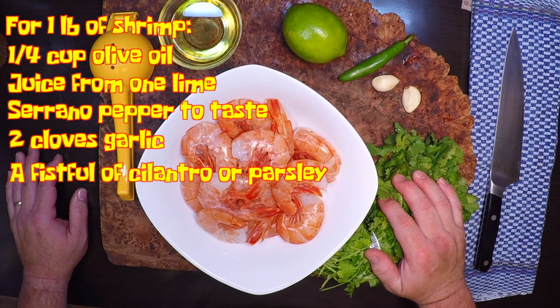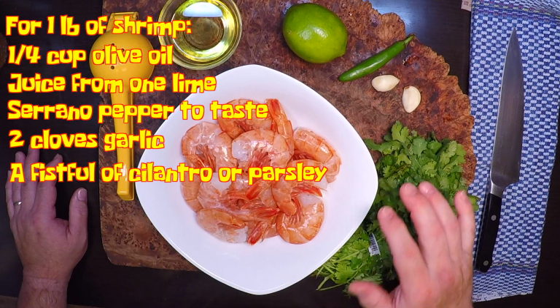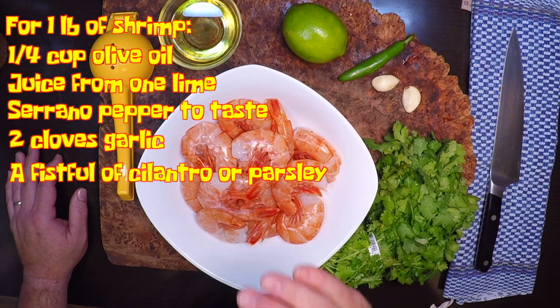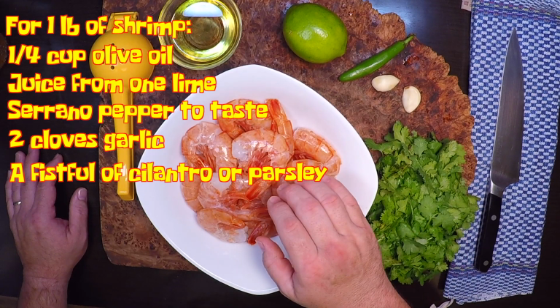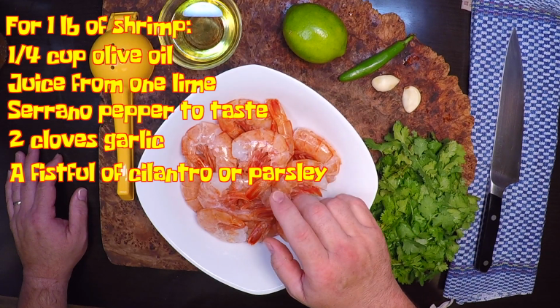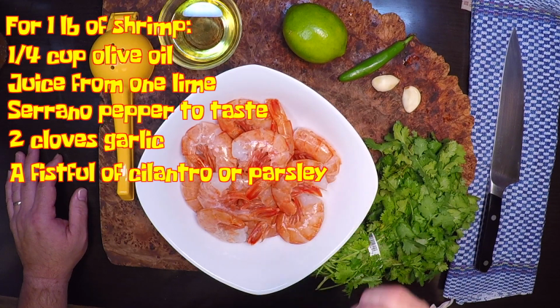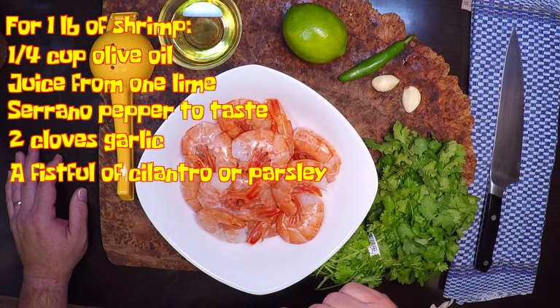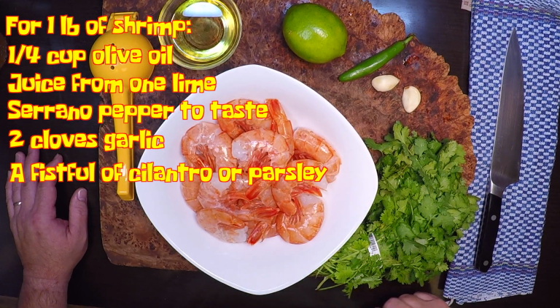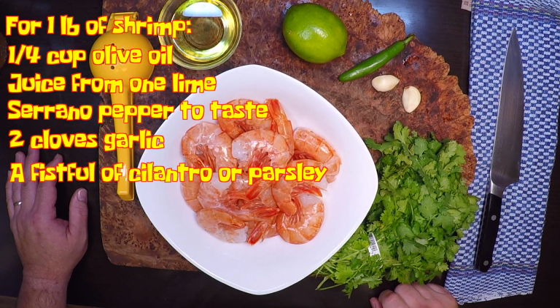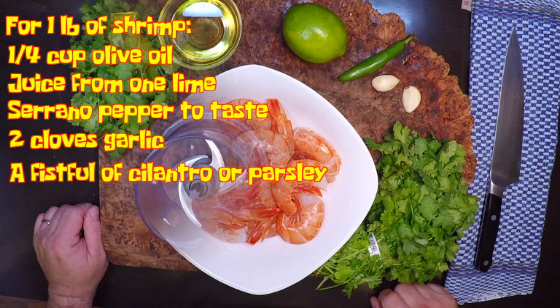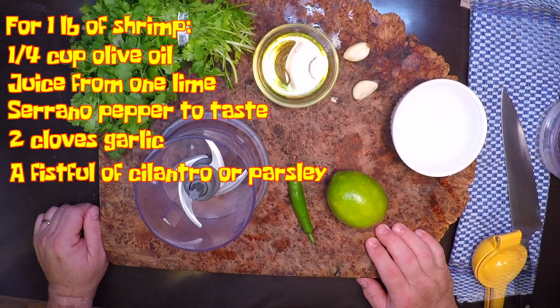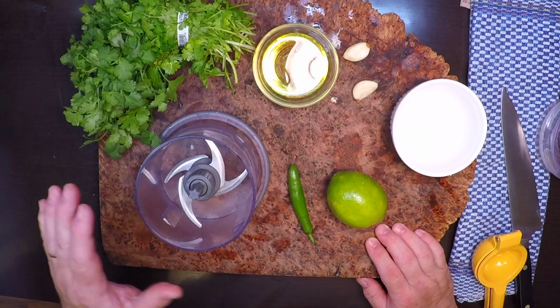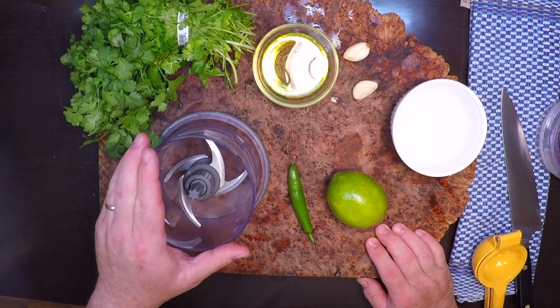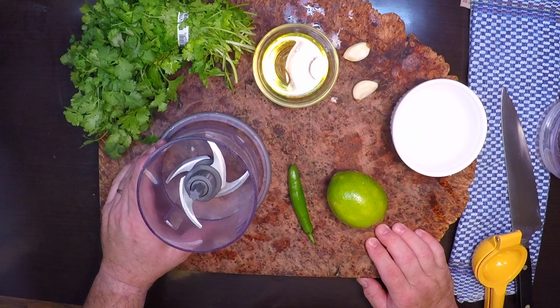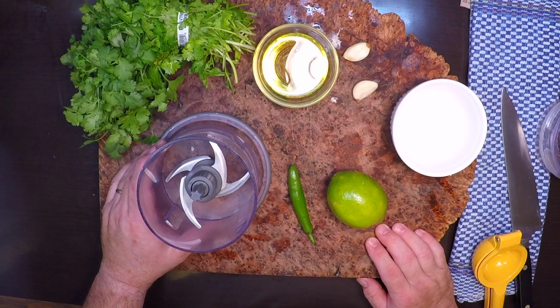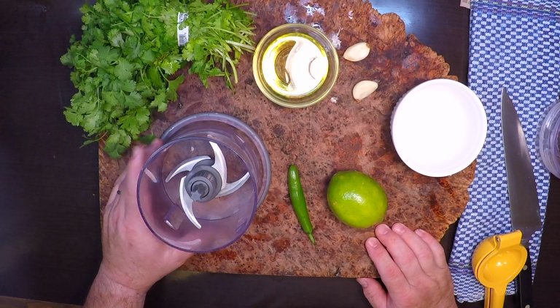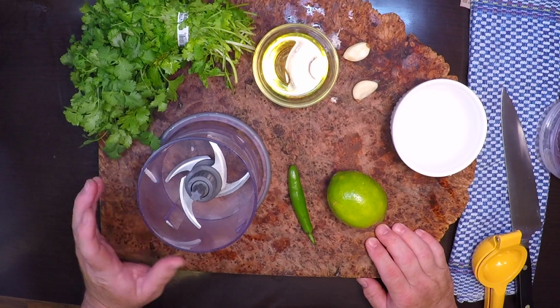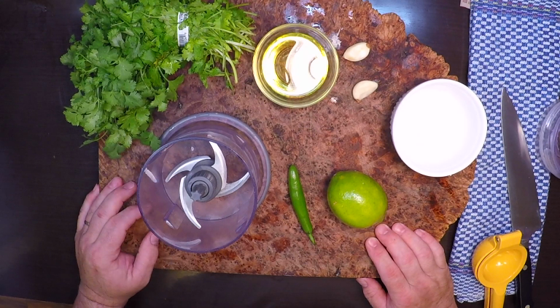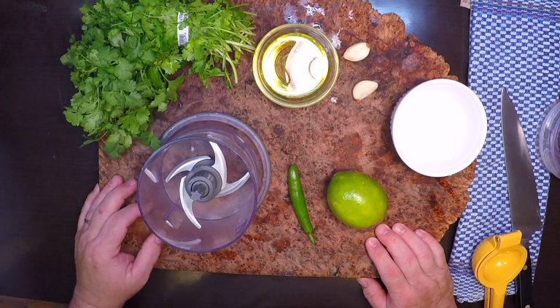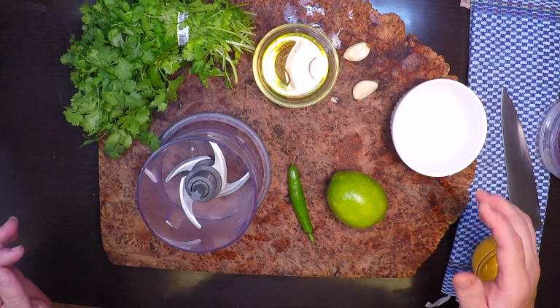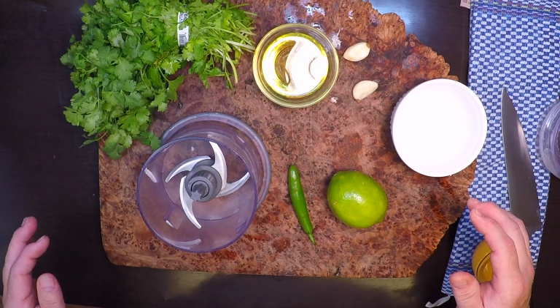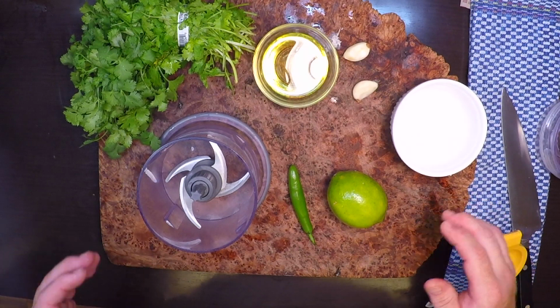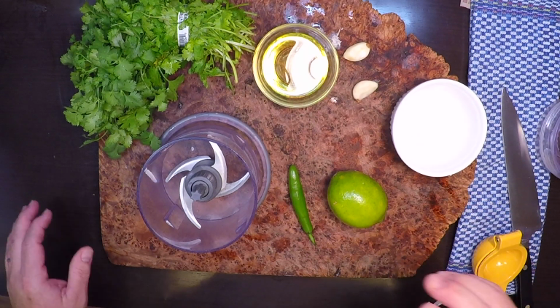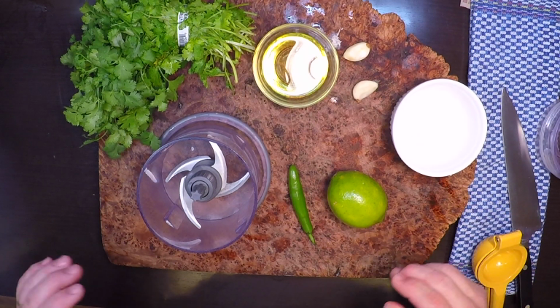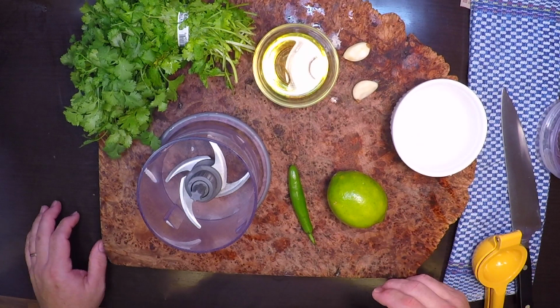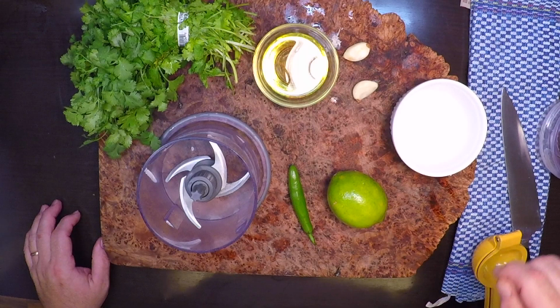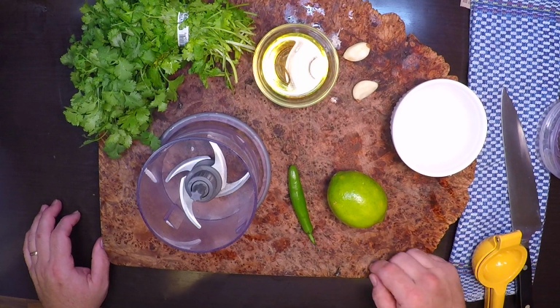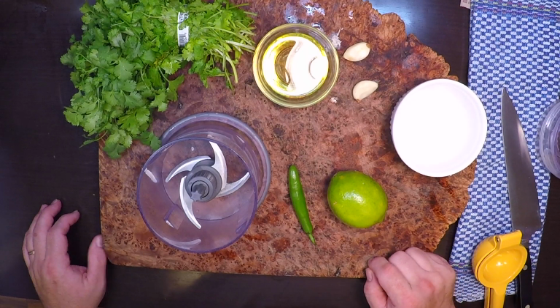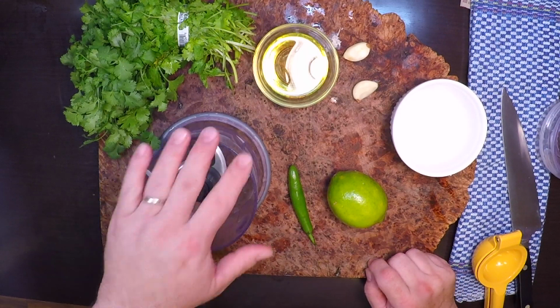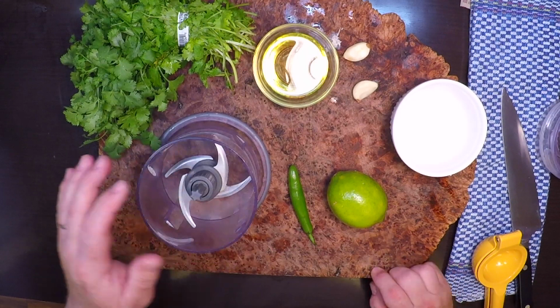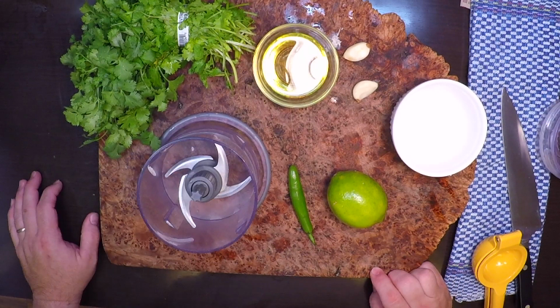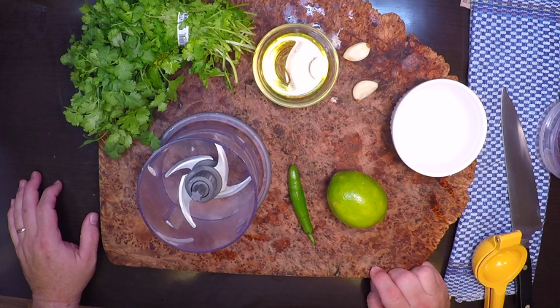So now I'm gonna get these shrimp peeled and then we'll put that marinade together. I've got my little blender out here to put the marinade together with. You could totally do this by chopping everything up and whisking it together, but that's what this little guy's for.